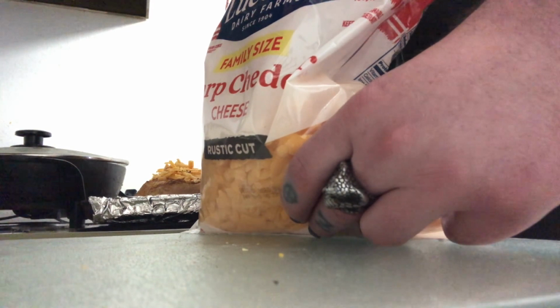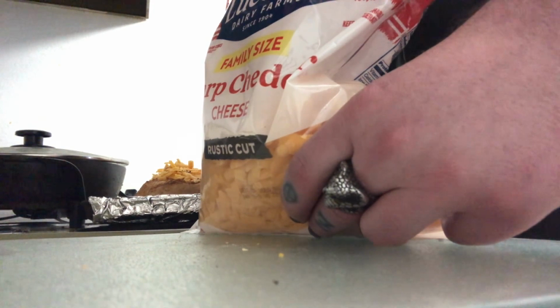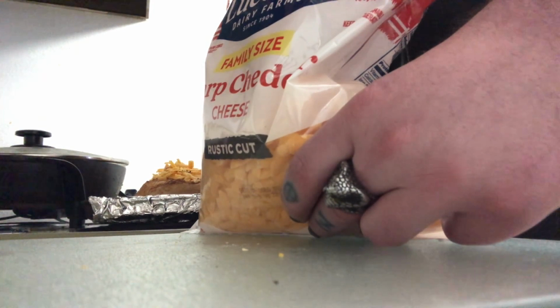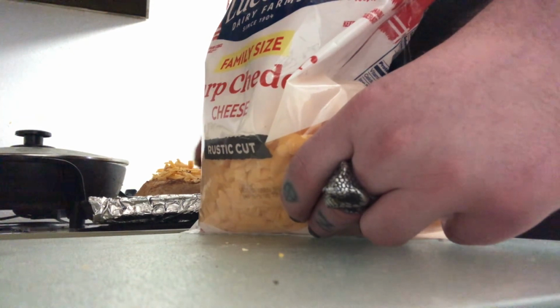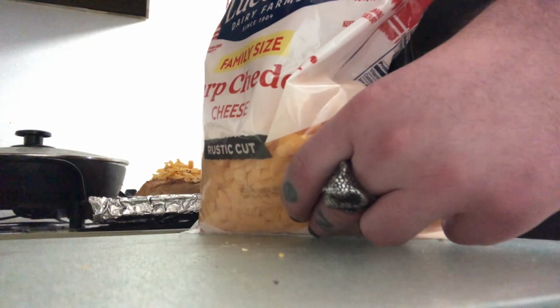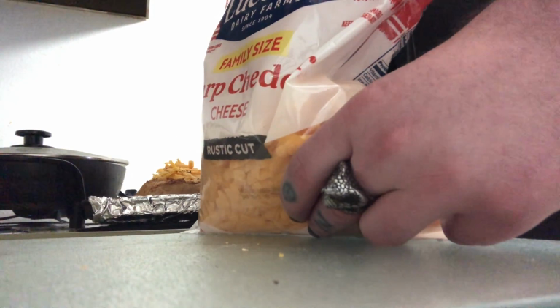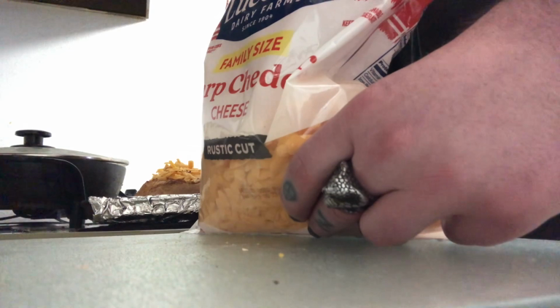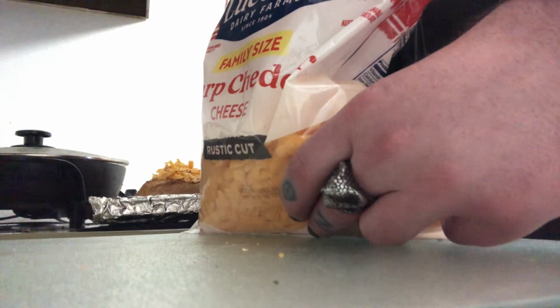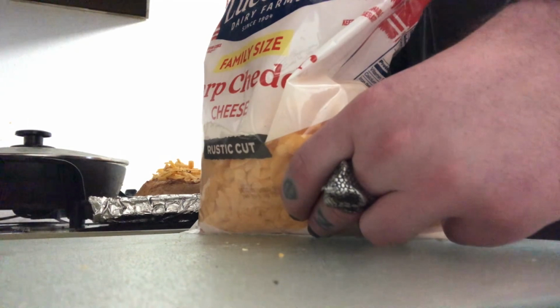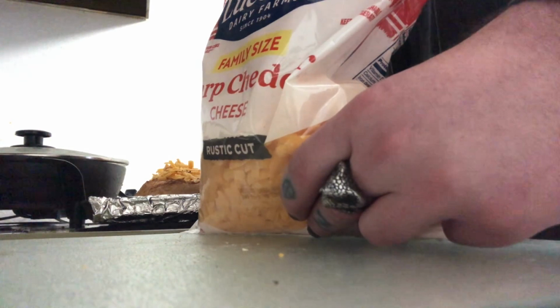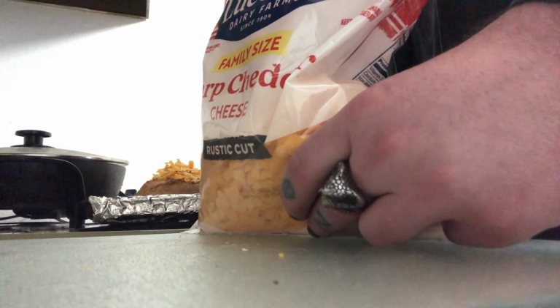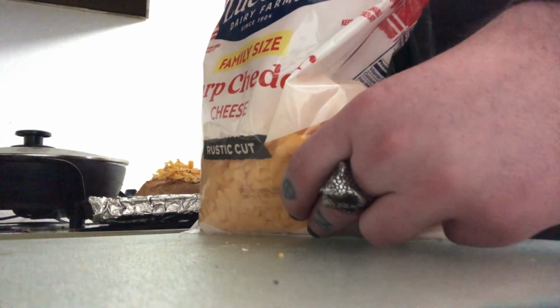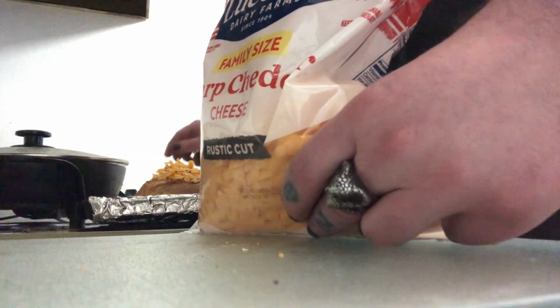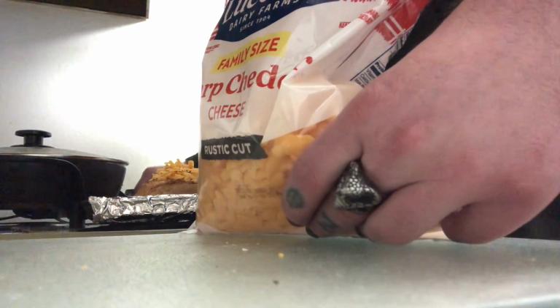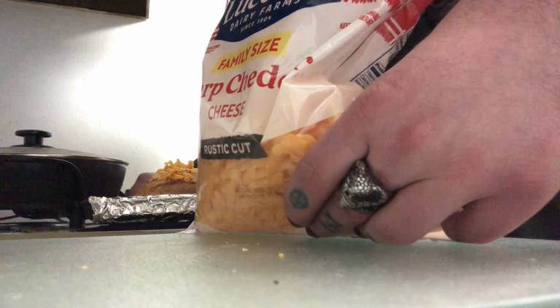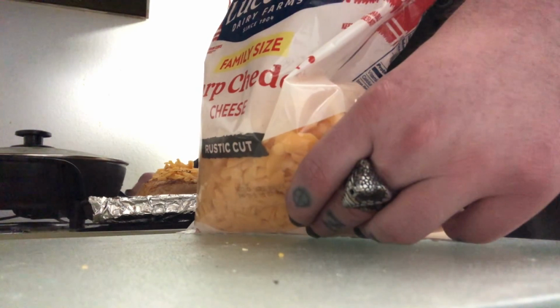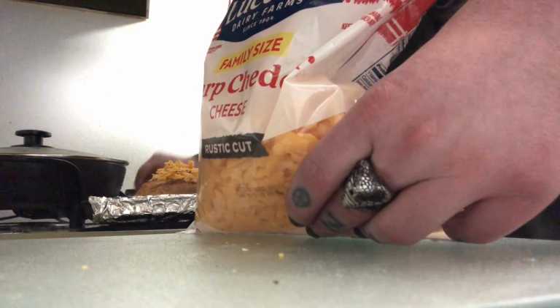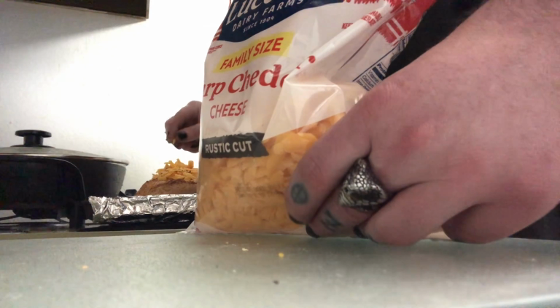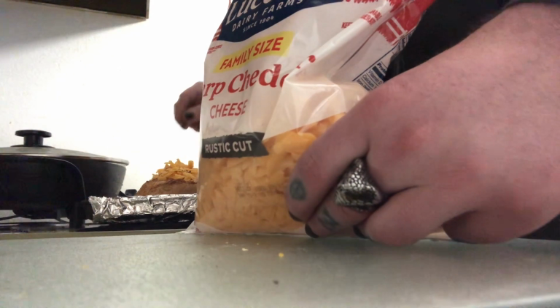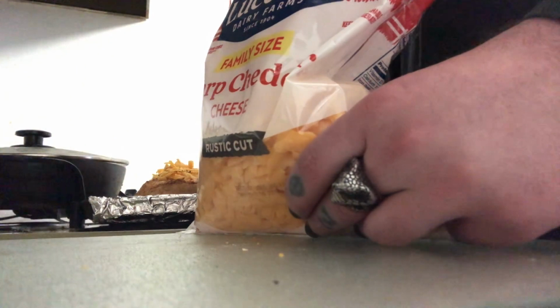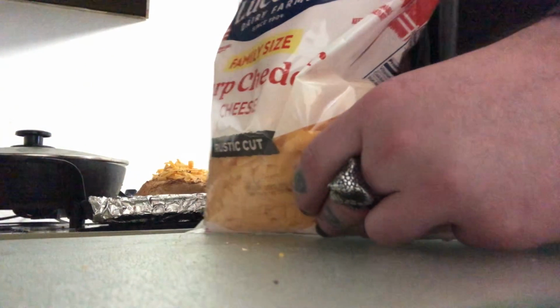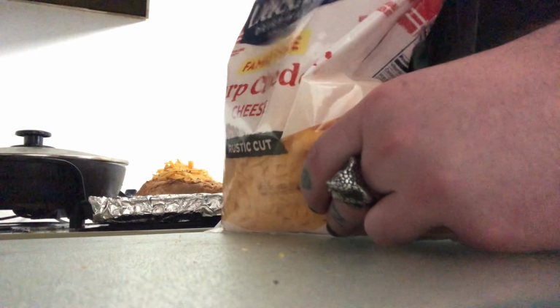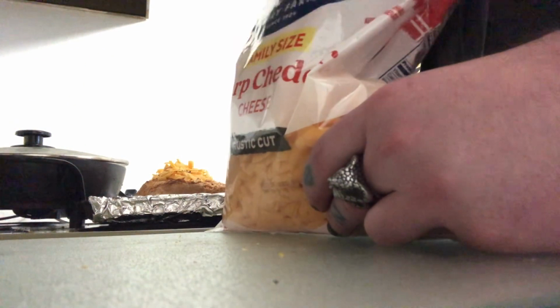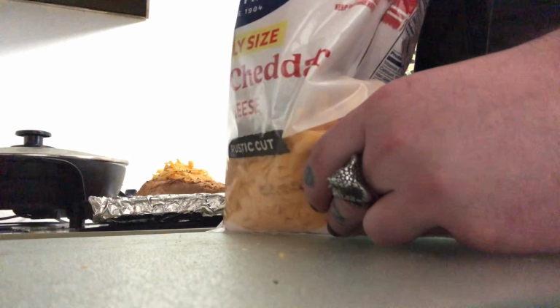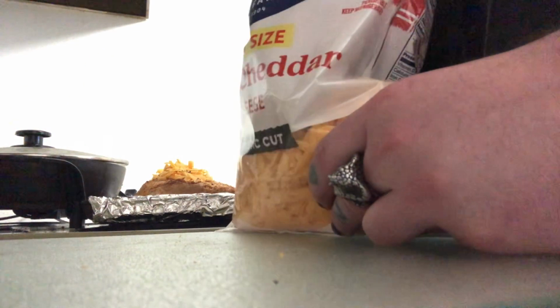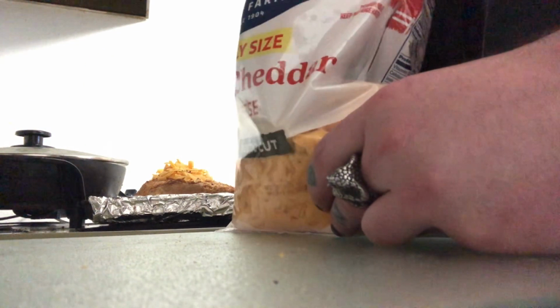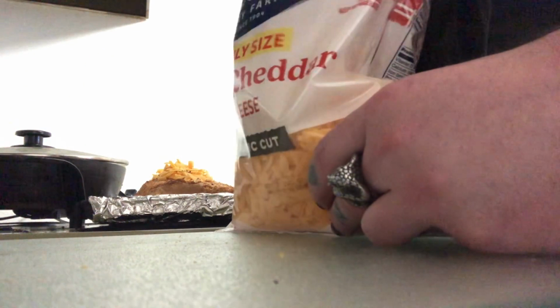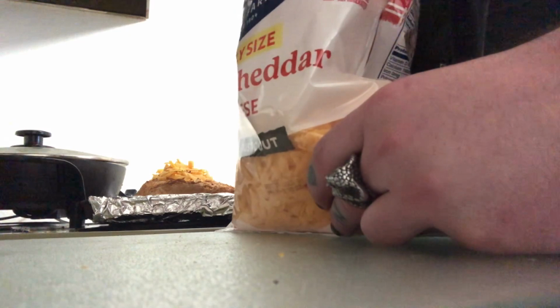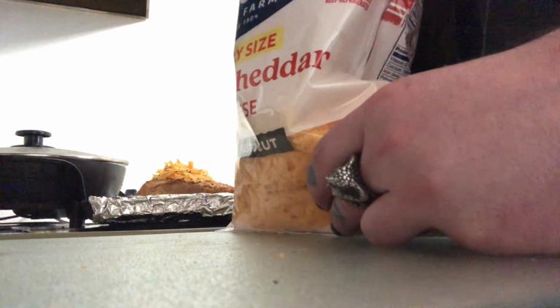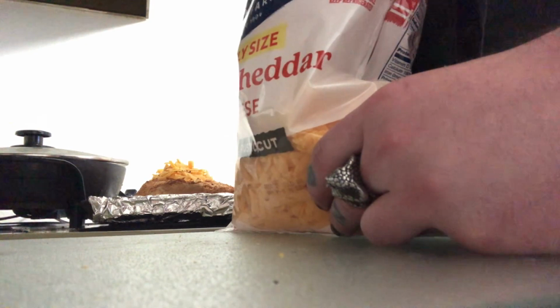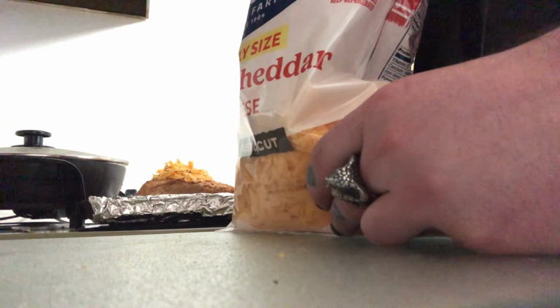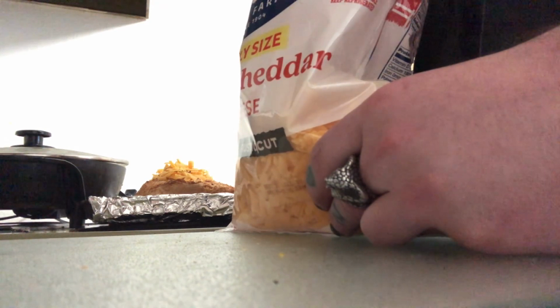This burrito is smelling pretty good, I ain't gonna lie — smells like barbecue sauce, making my mouth water. All the chicken used for this is boneless, from a pasta dish of sorts.